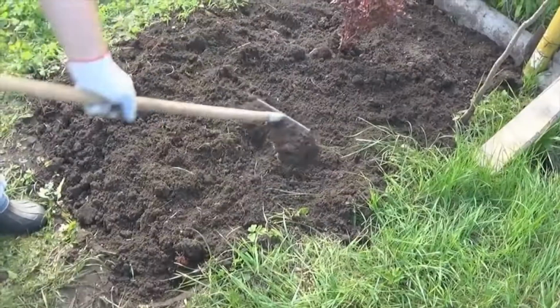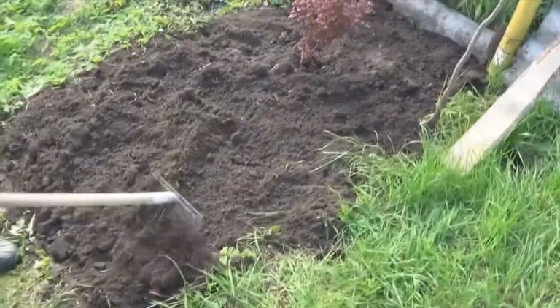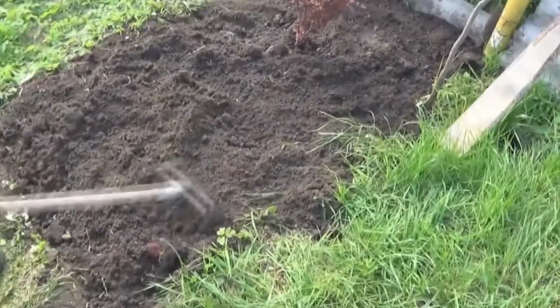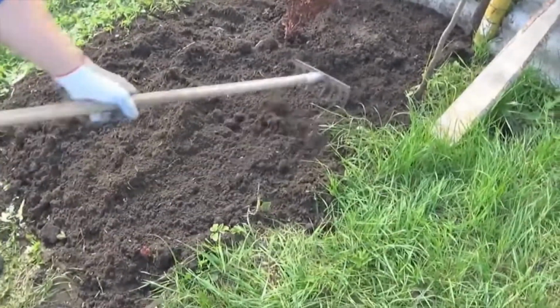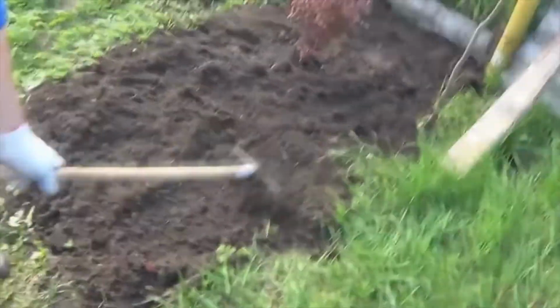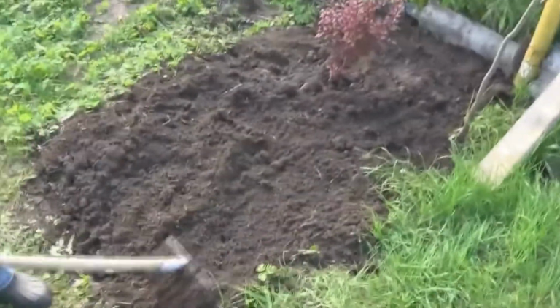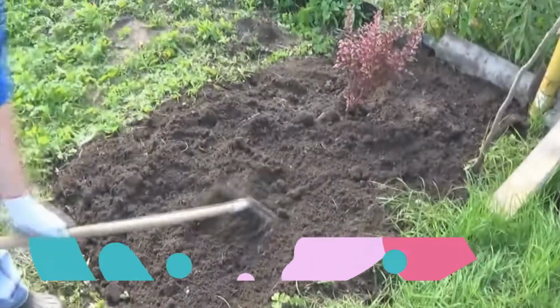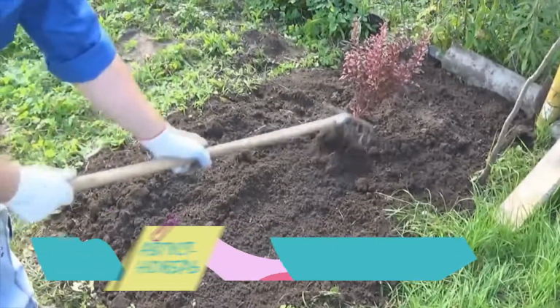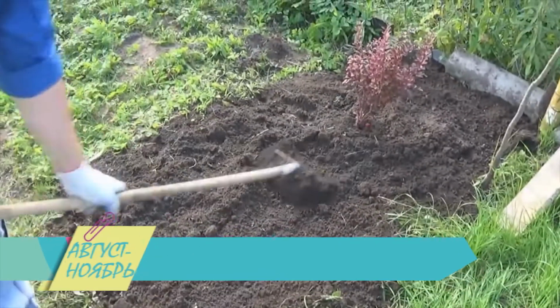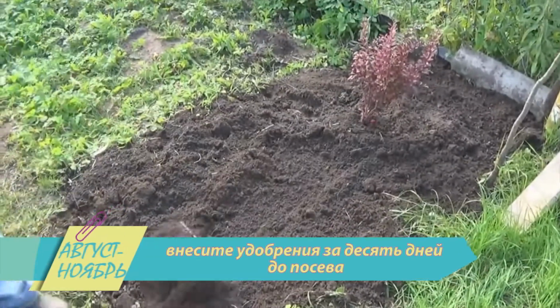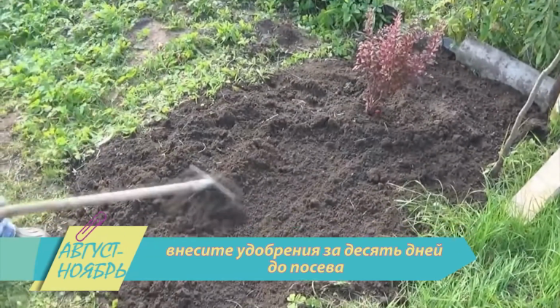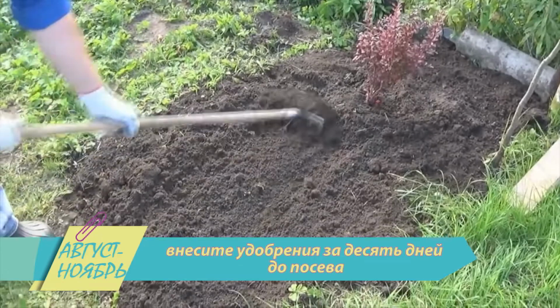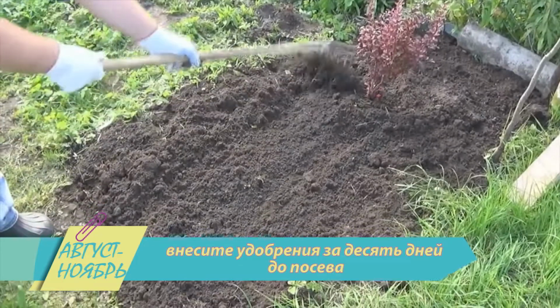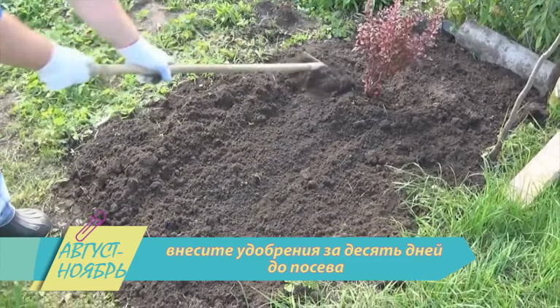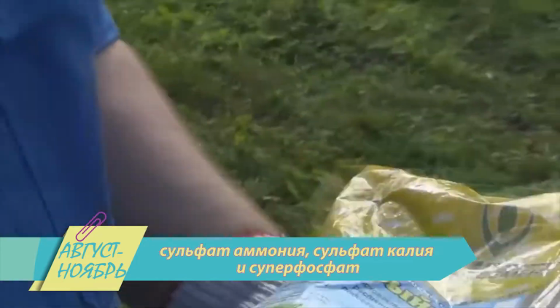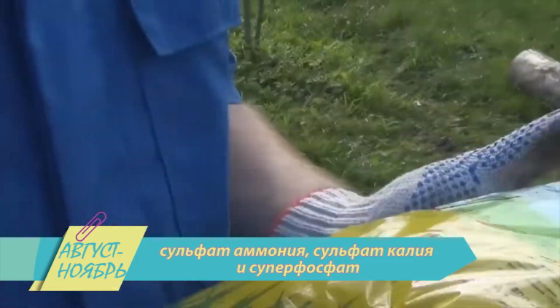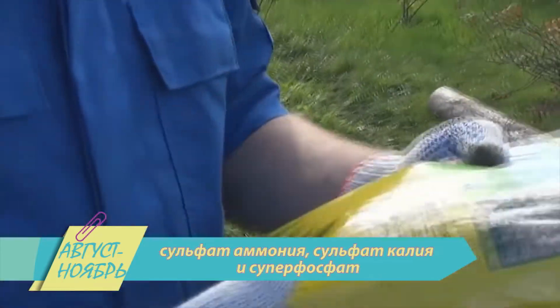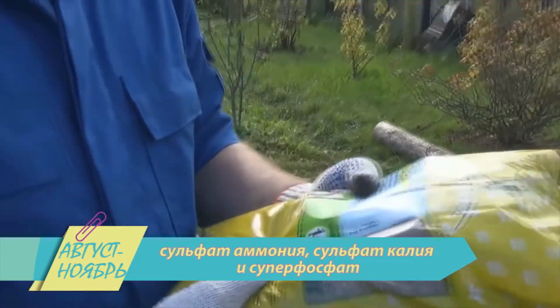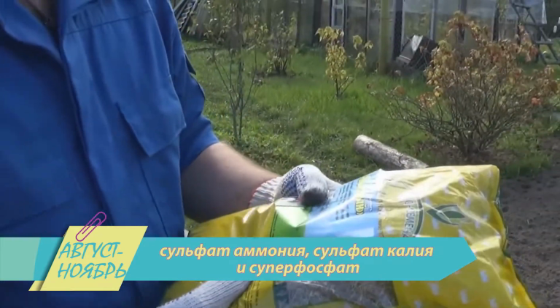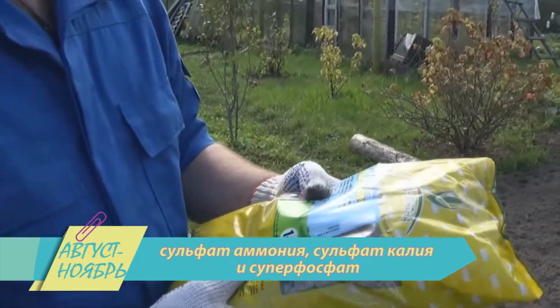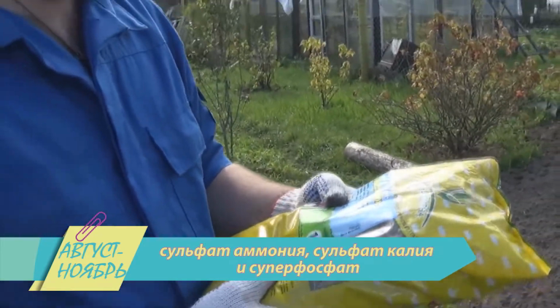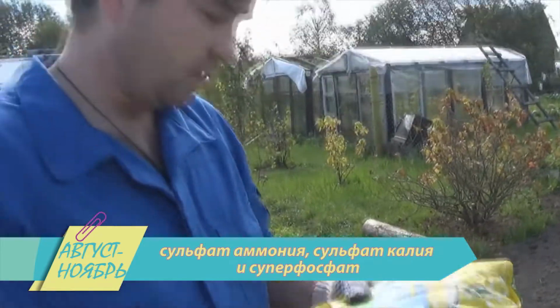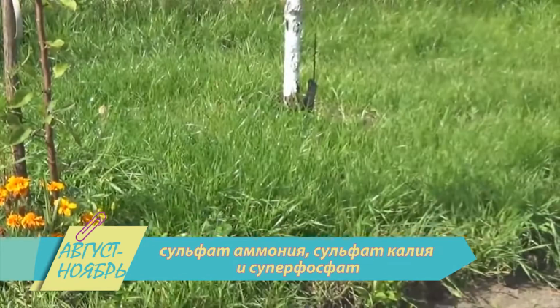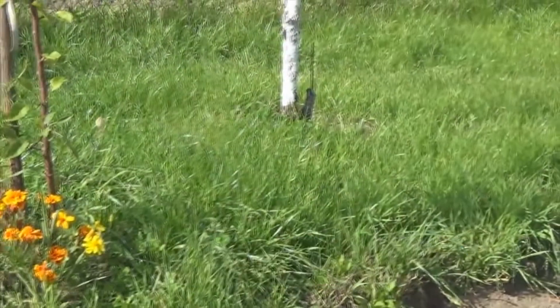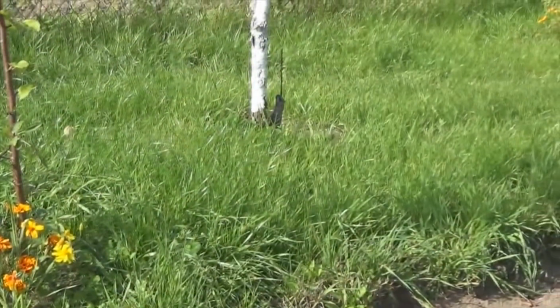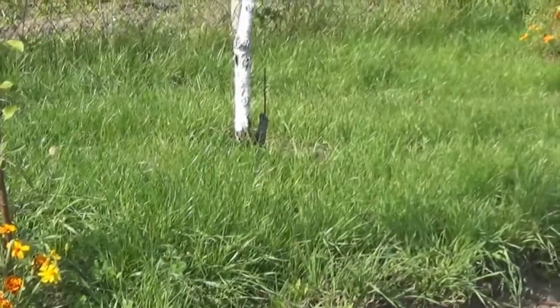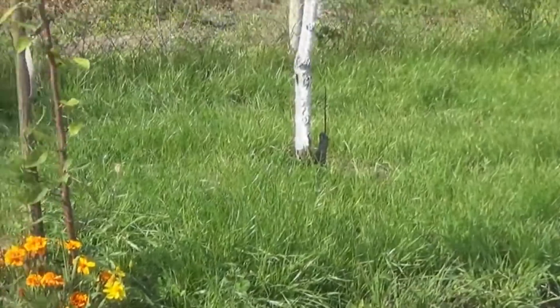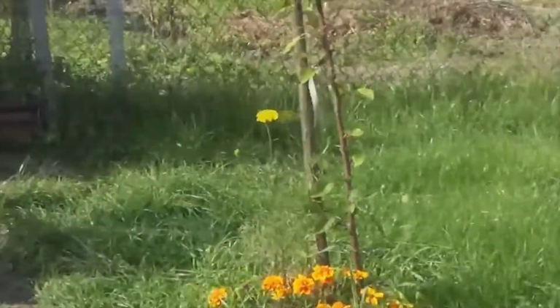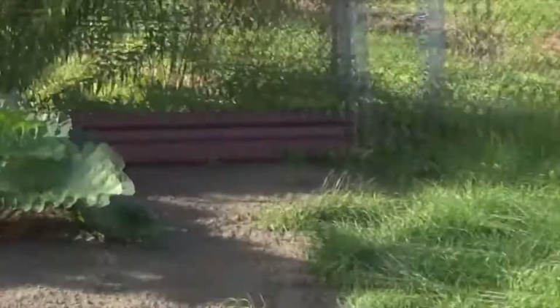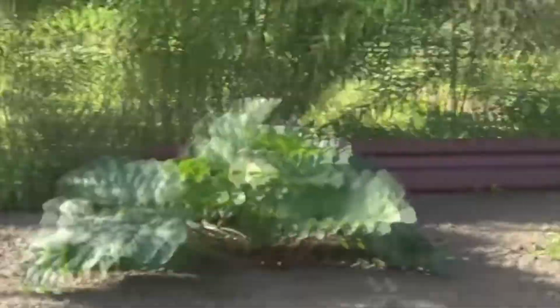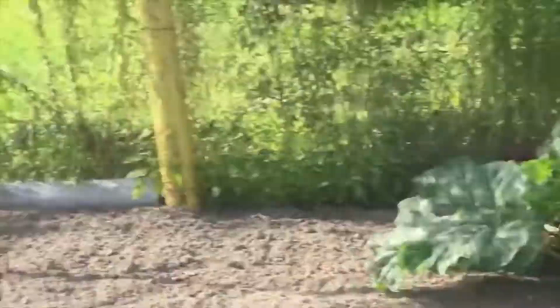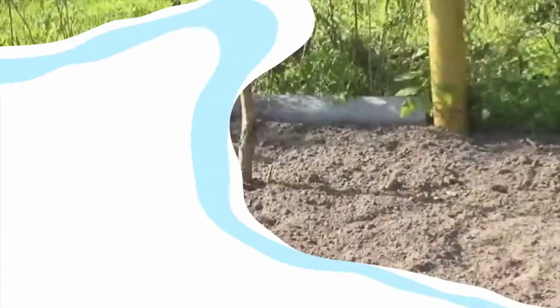Обязательно подготовьте землю. Внесите удобрения за 10 дней до посева: сульфат аммония, сульфат калия и суперфосфат. Смешайте, раскидайте и заделайте почву граблями.